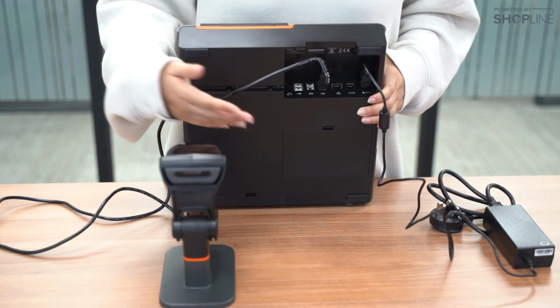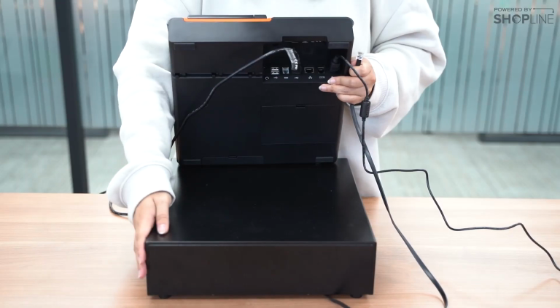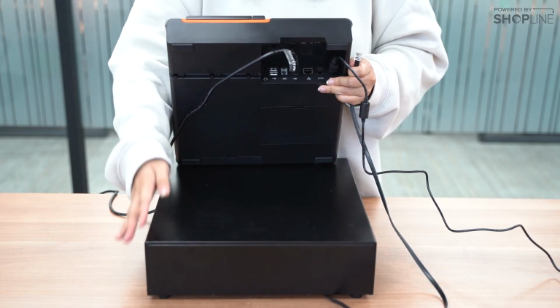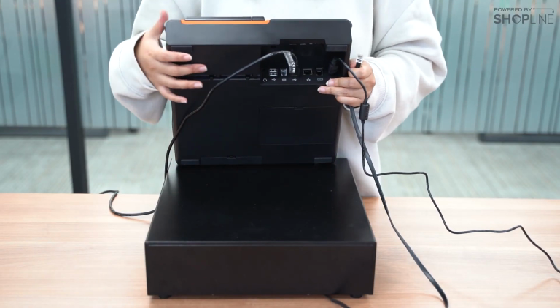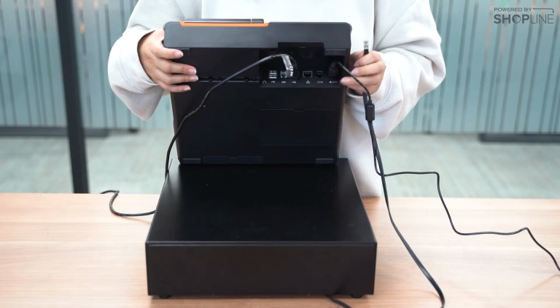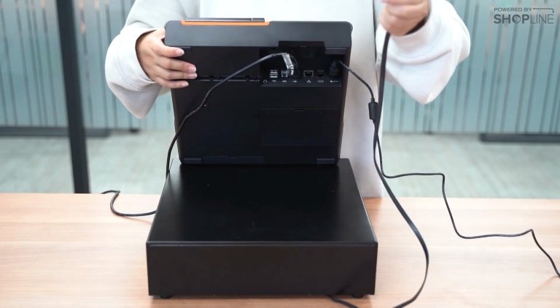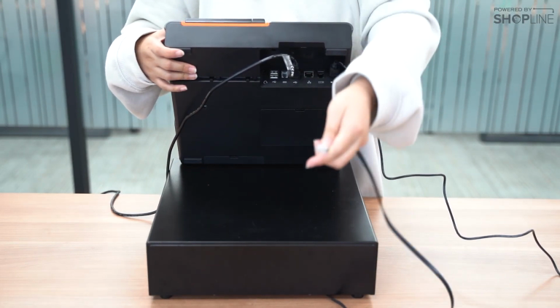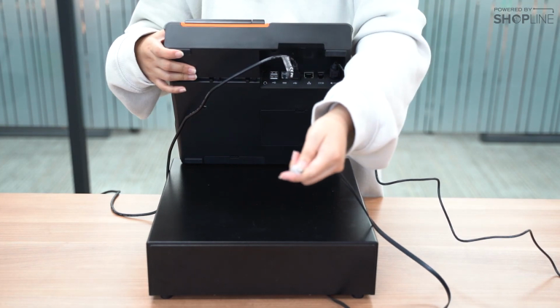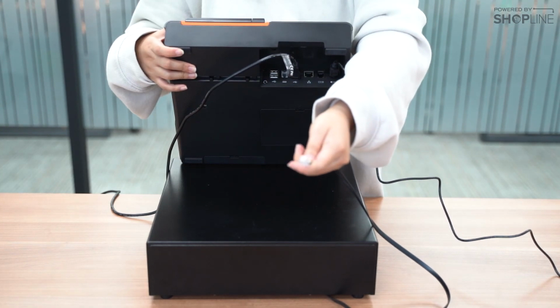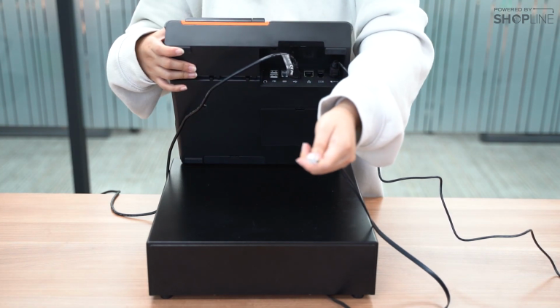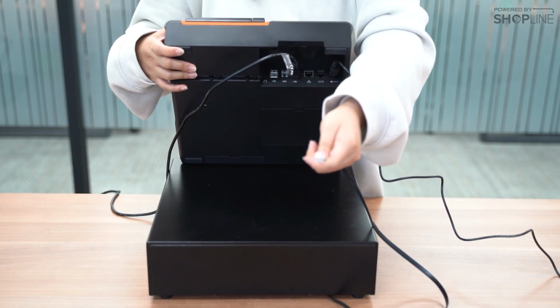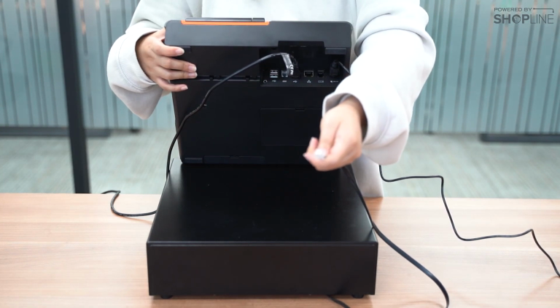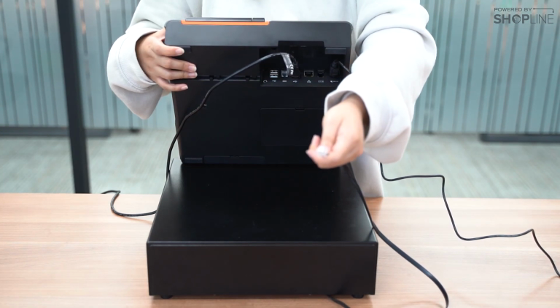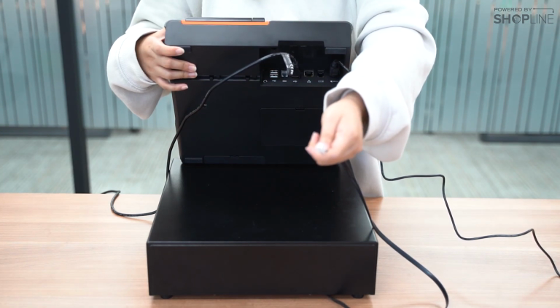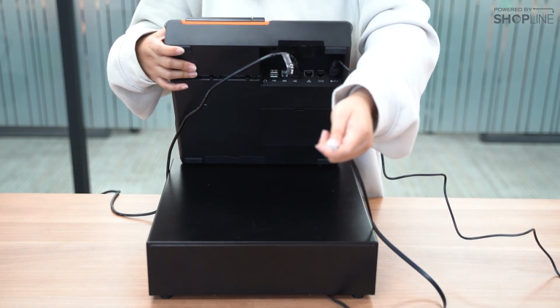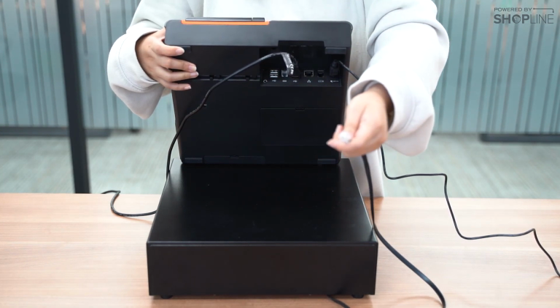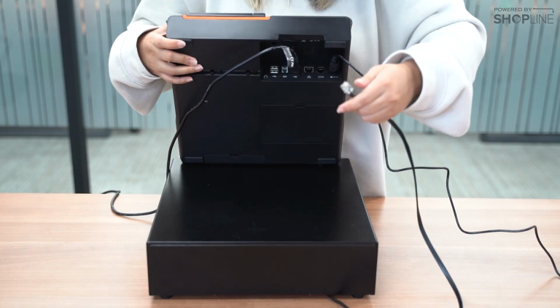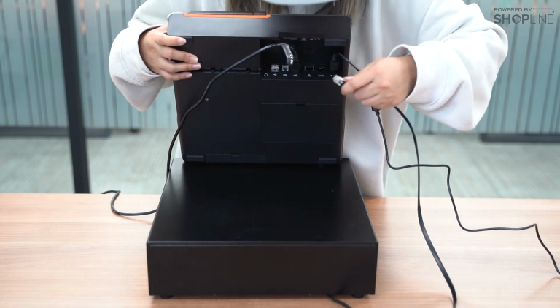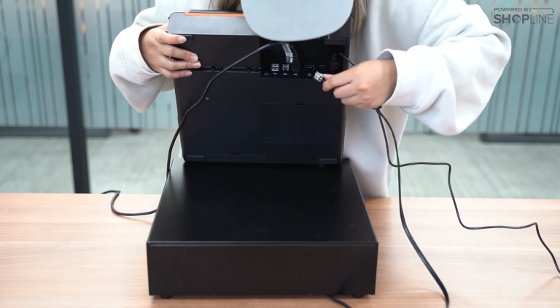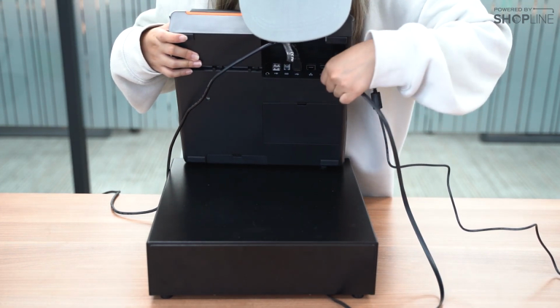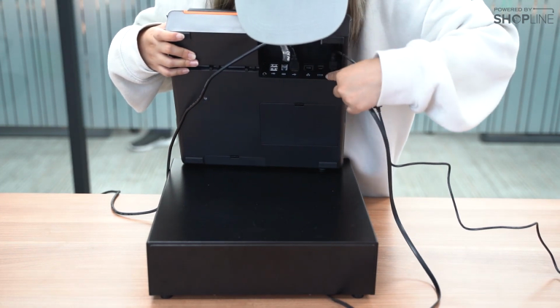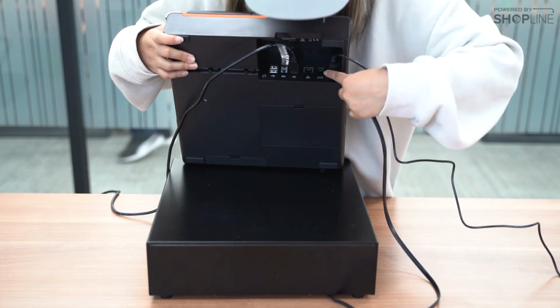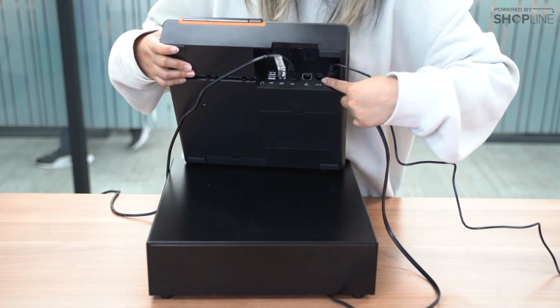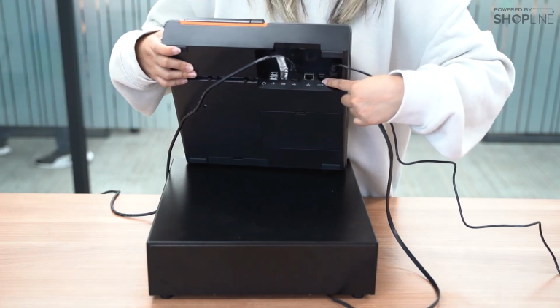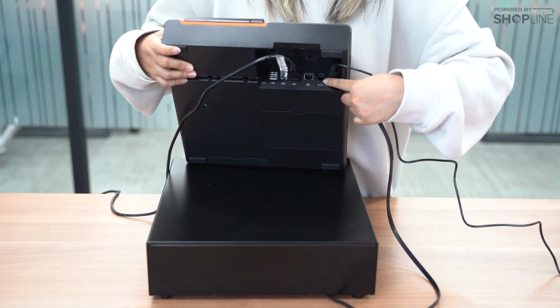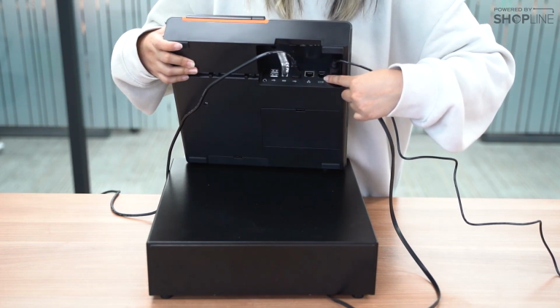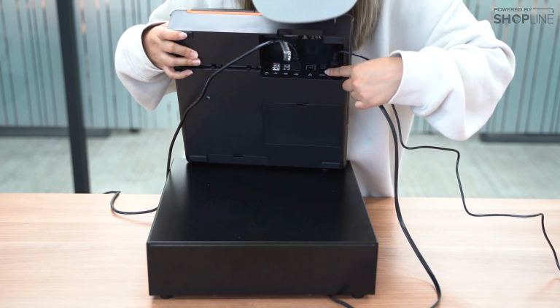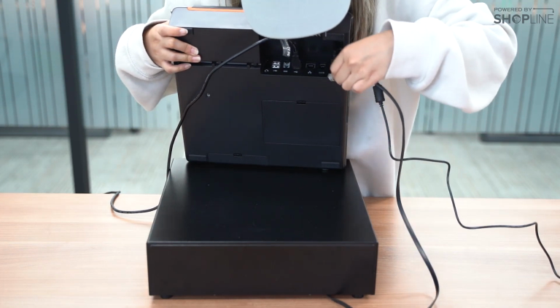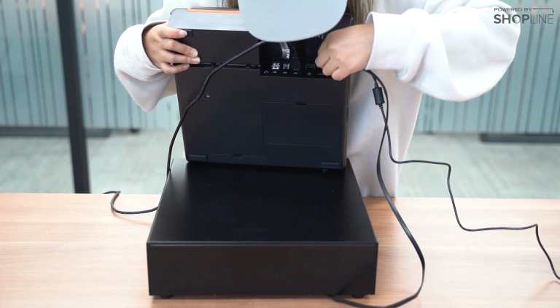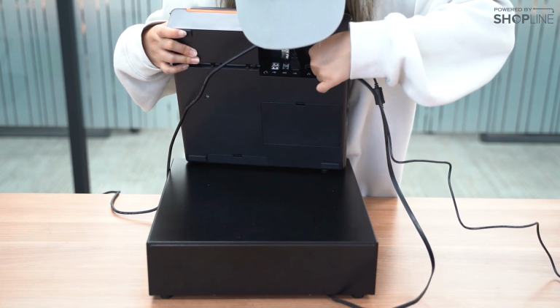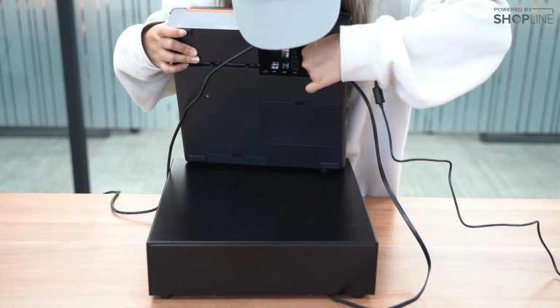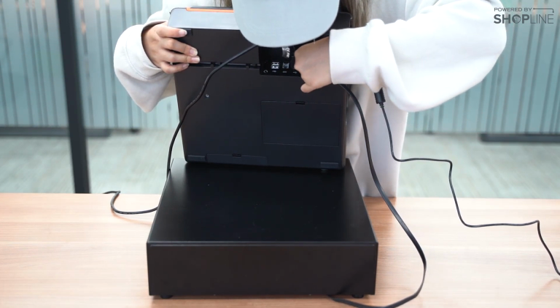And next, for the cash box, it is a telephone line input where you can input at the second output, like so.